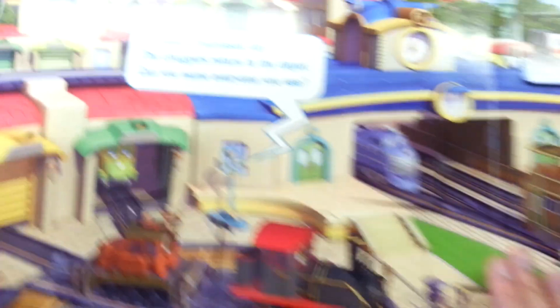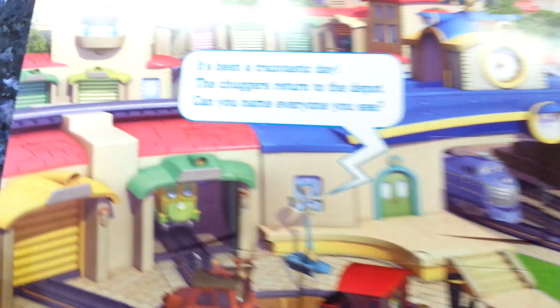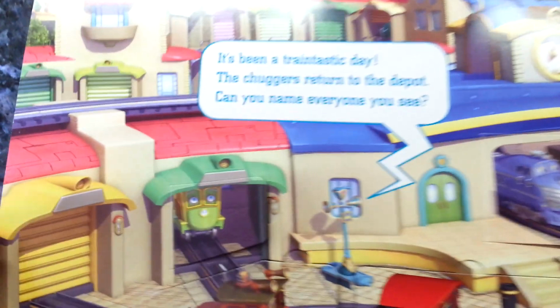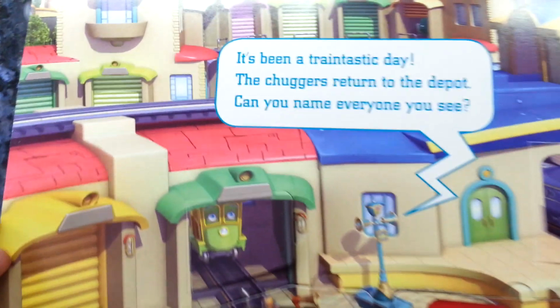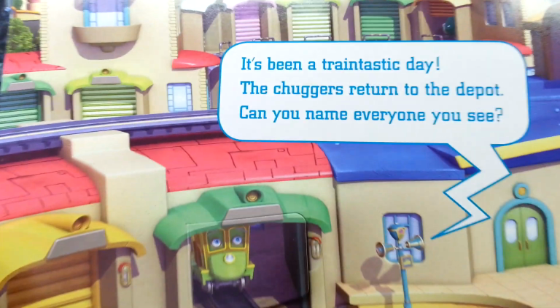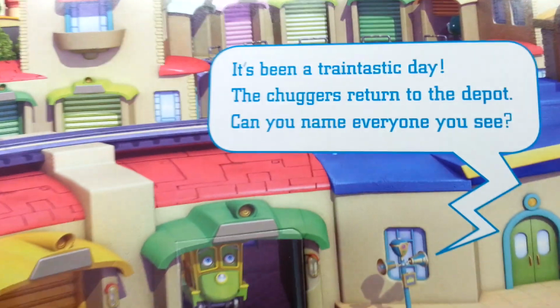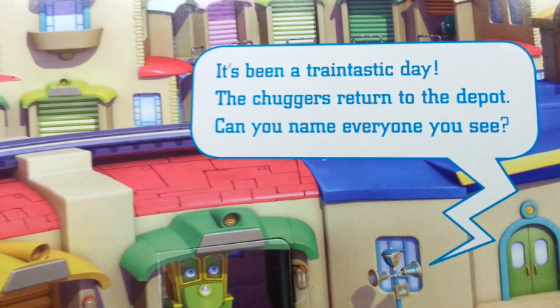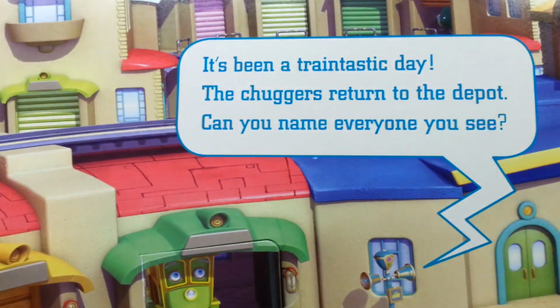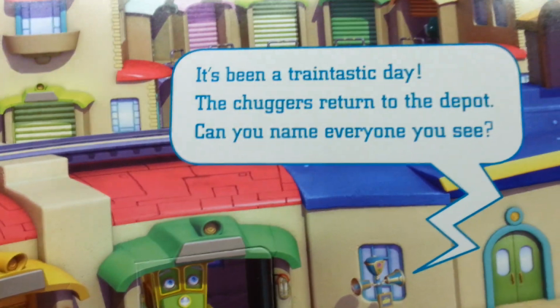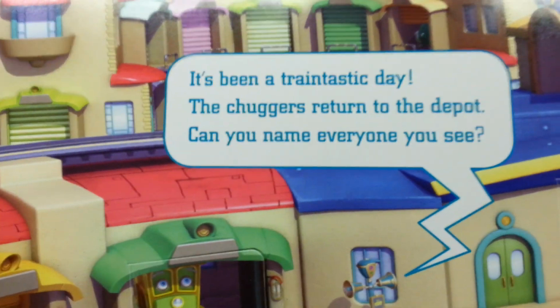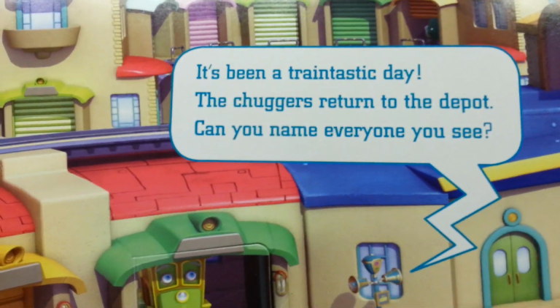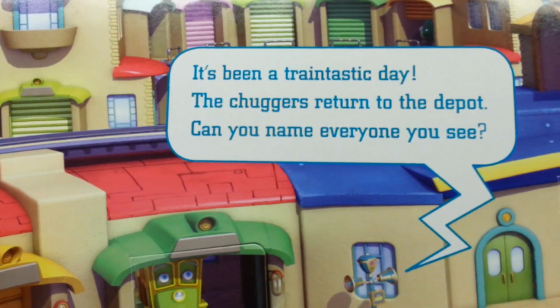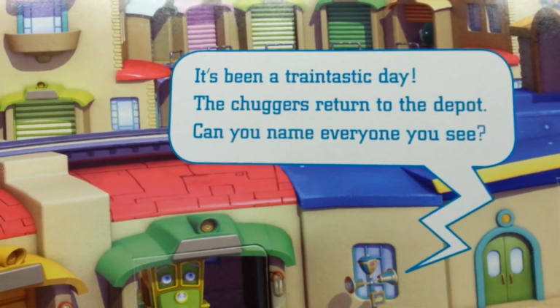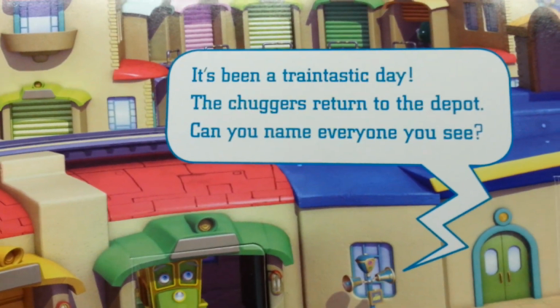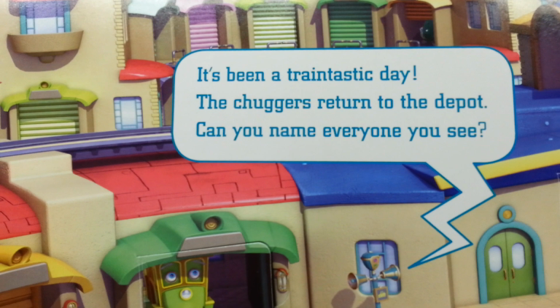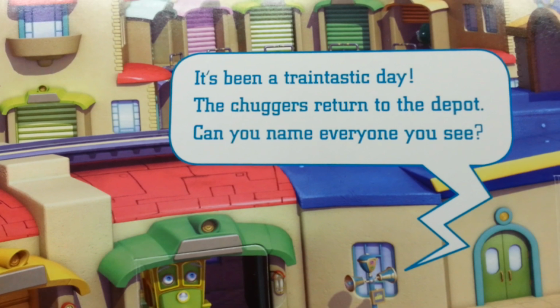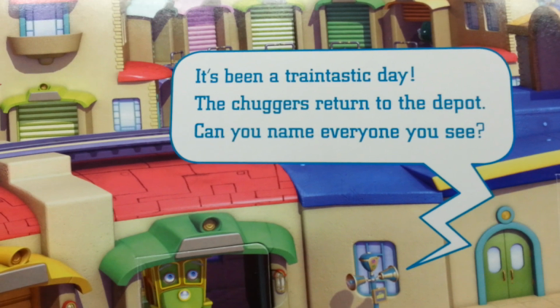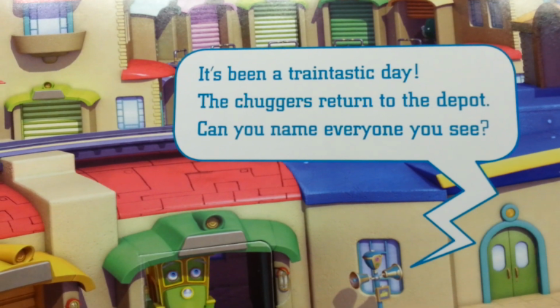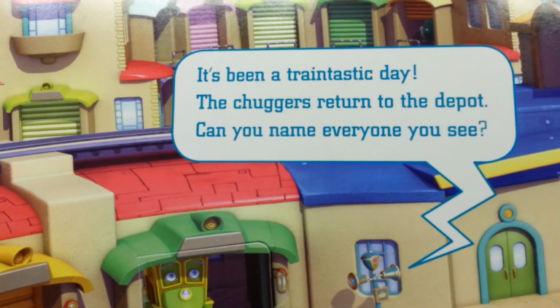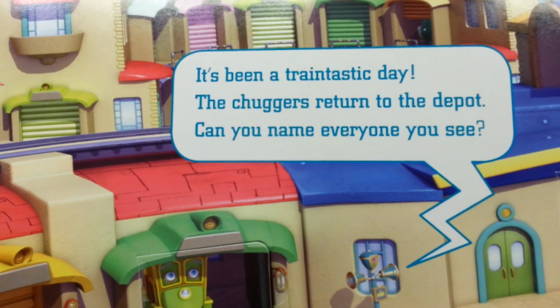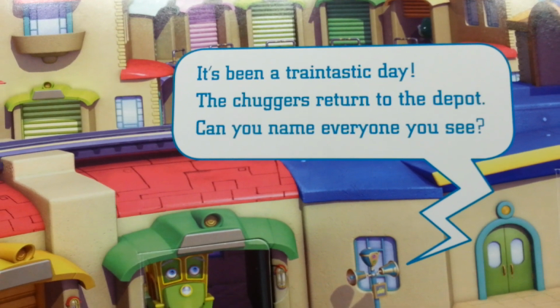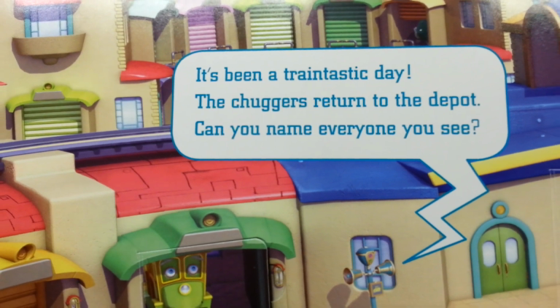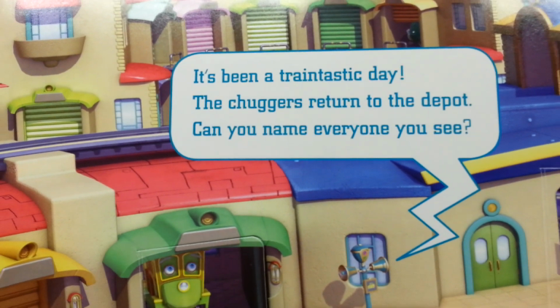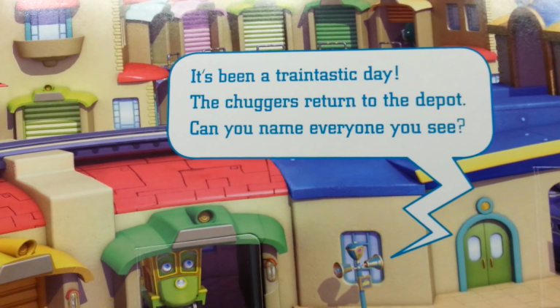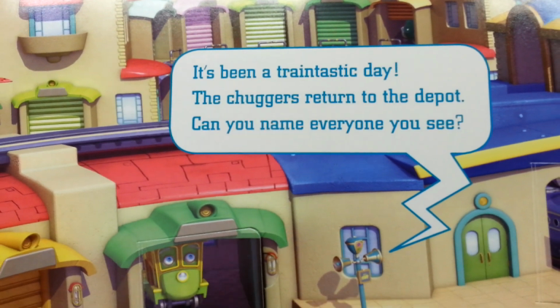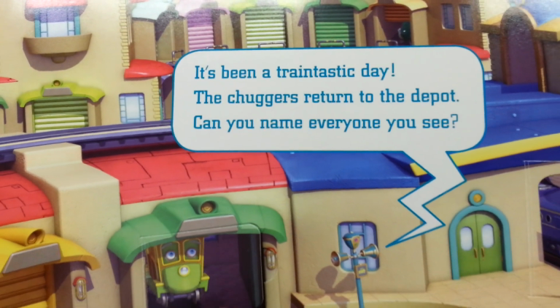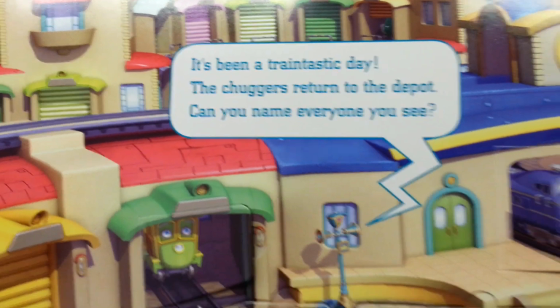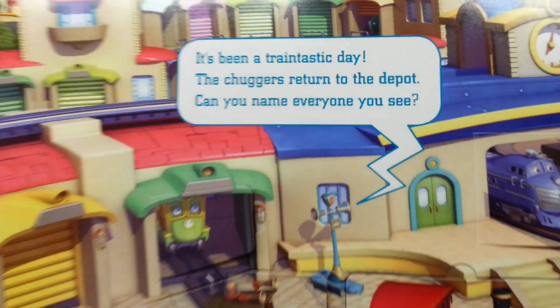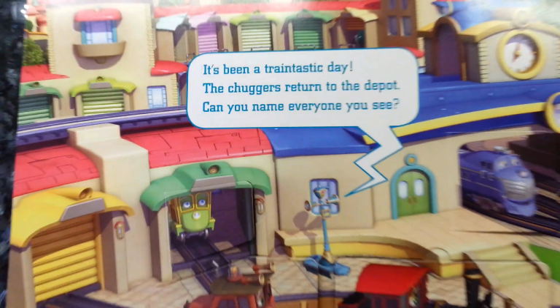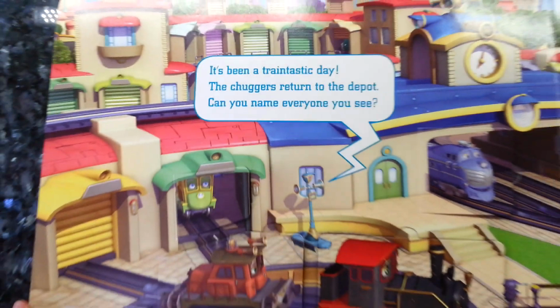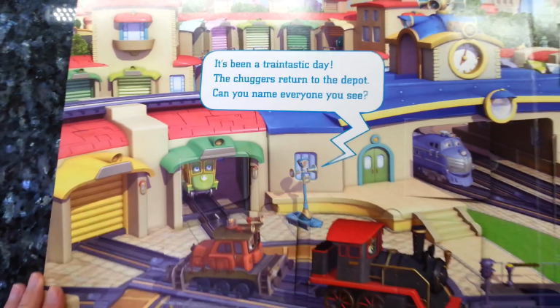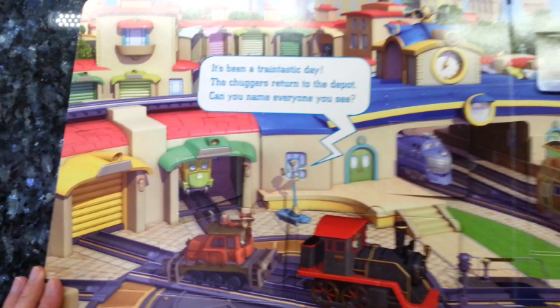It's been a train-tastic day. The chuggers return to the depot. Can you name everyone that you can see?